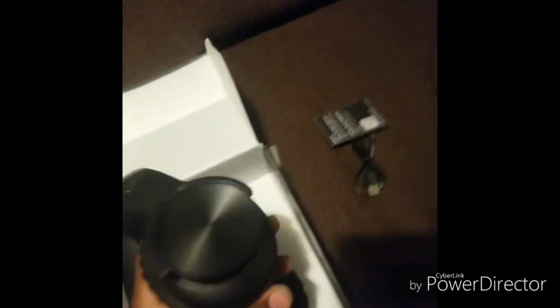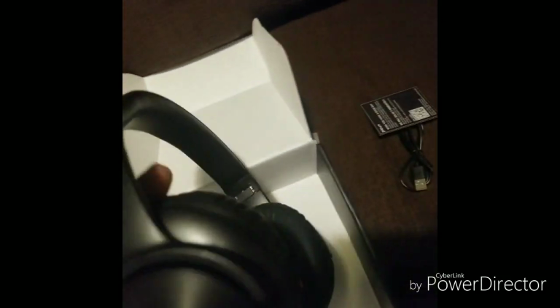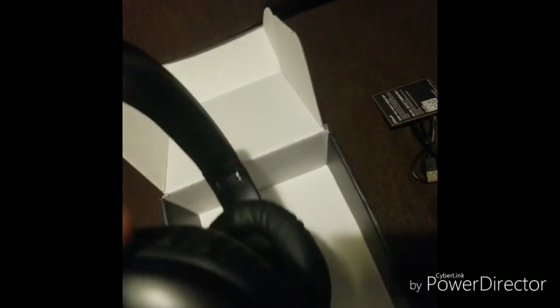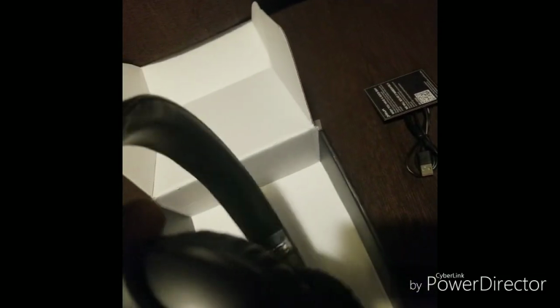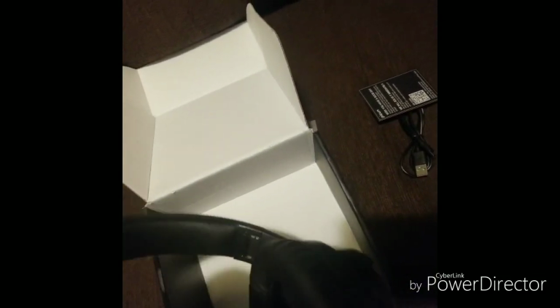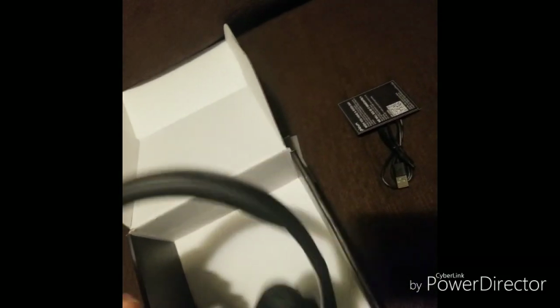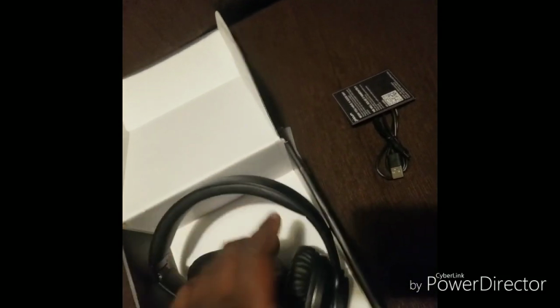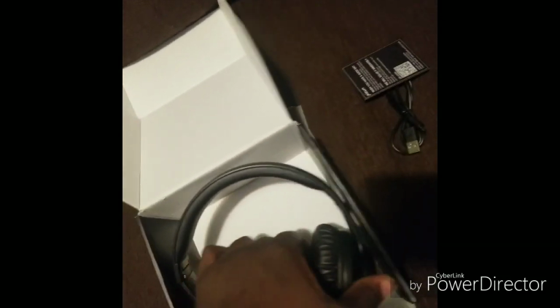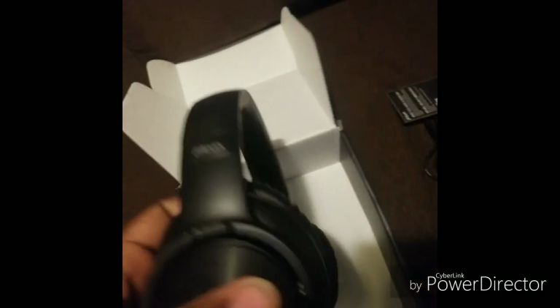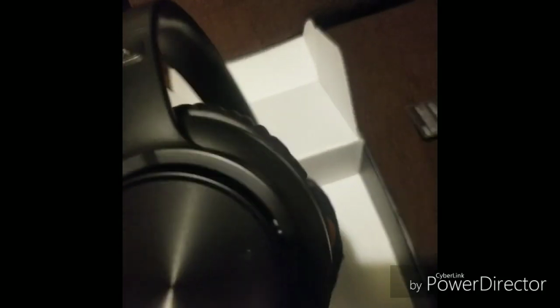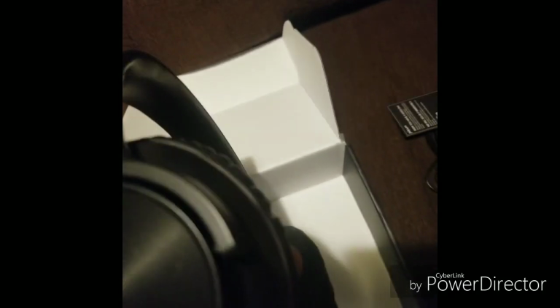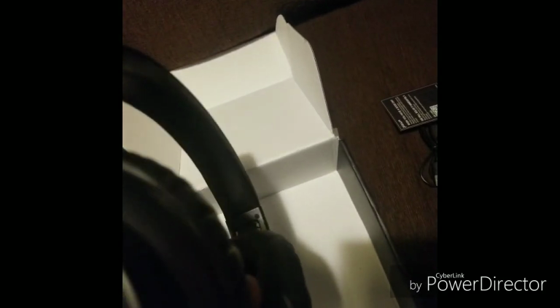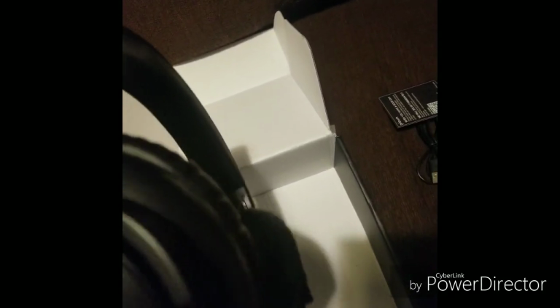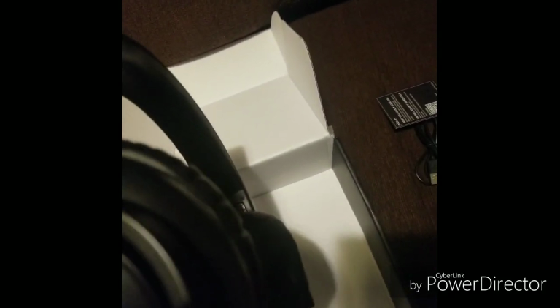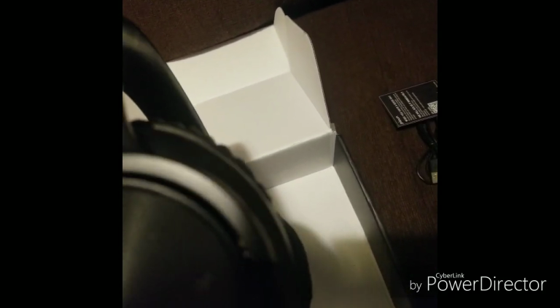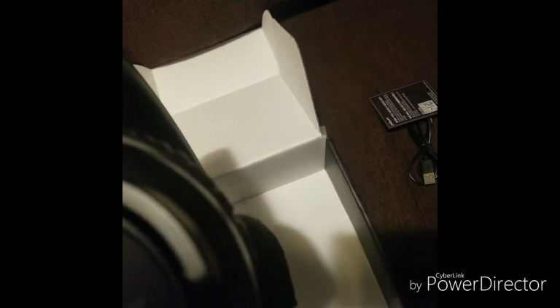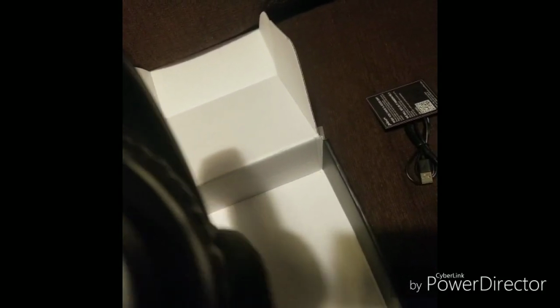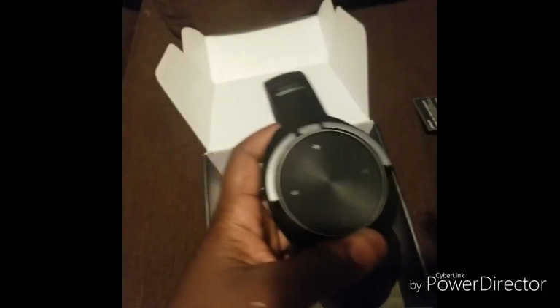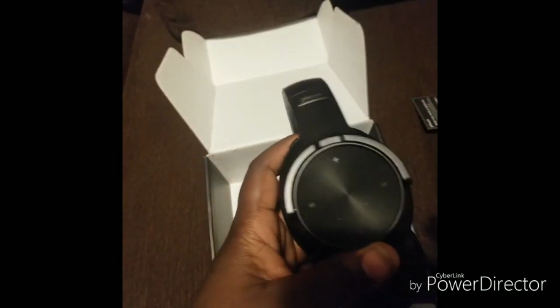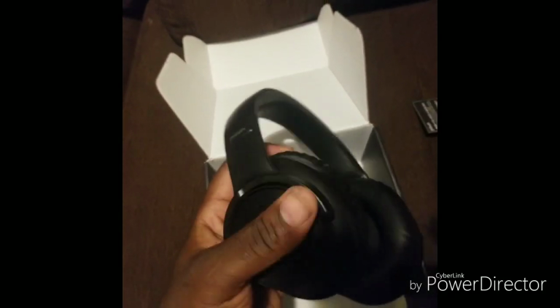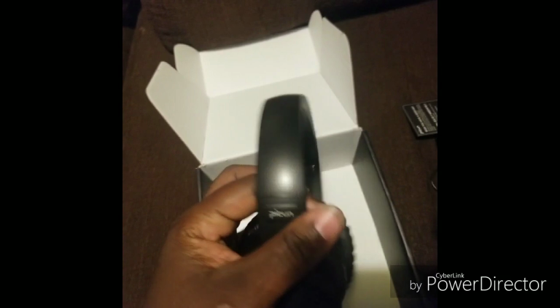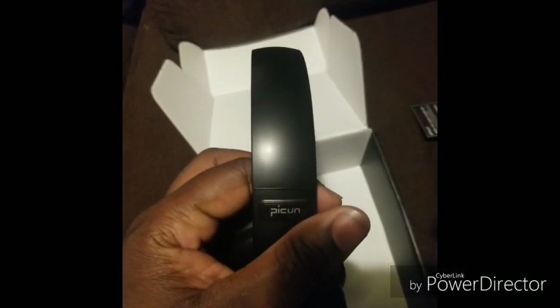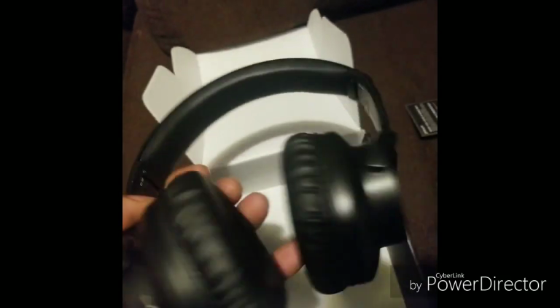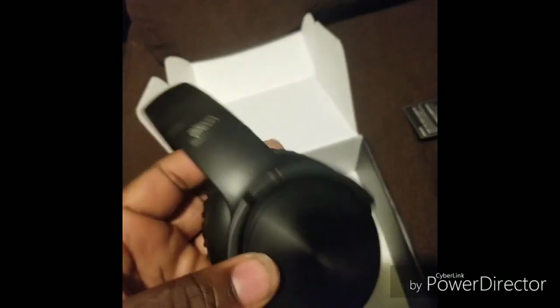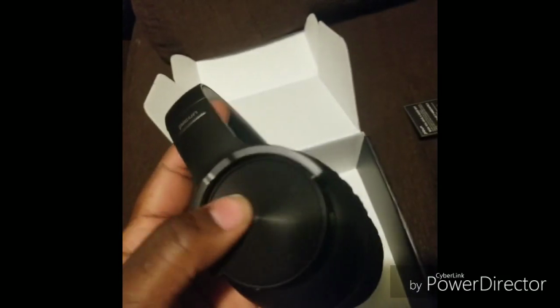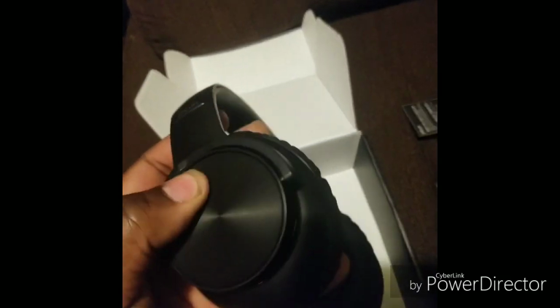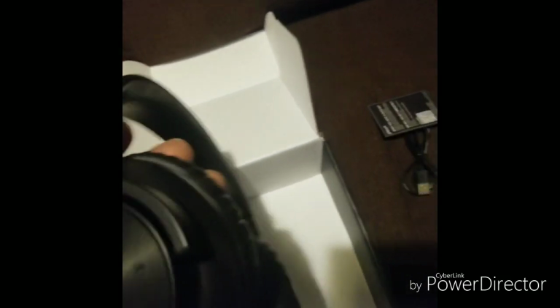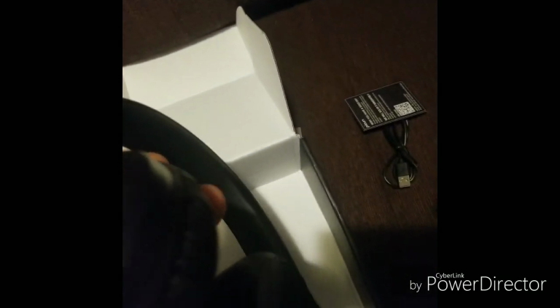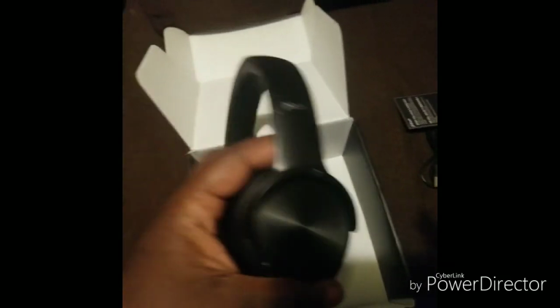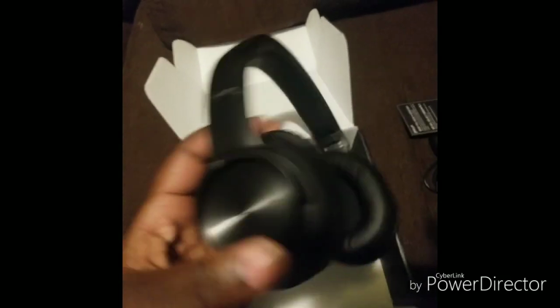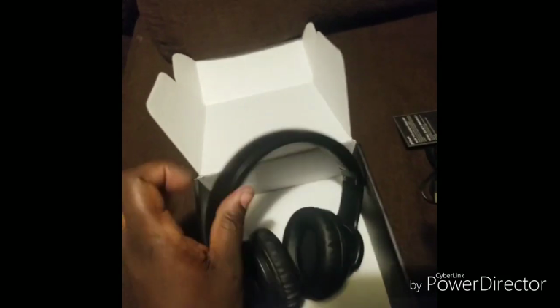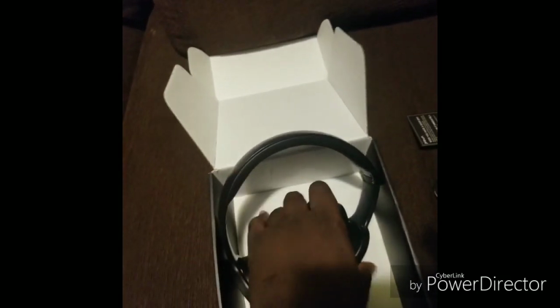Anyway, back to the new ones I bought since those messed up. These right here are the new ones, and so far the quality of them is actually pretty good.